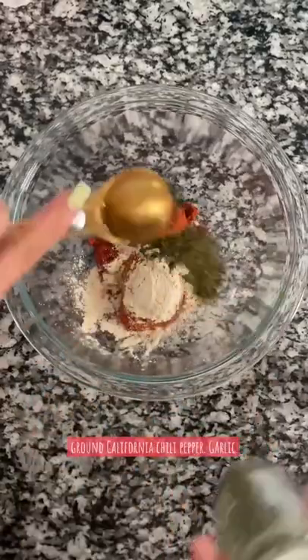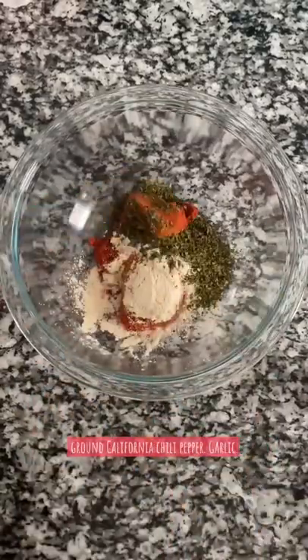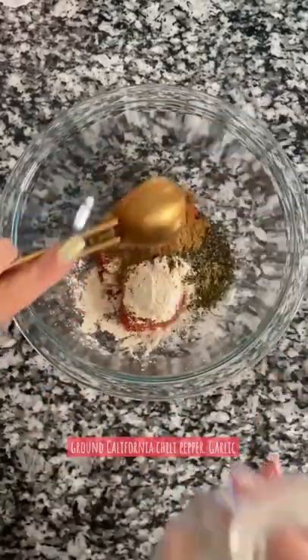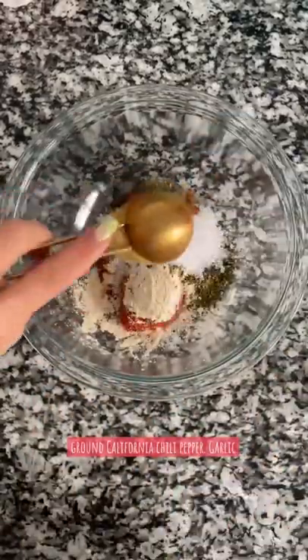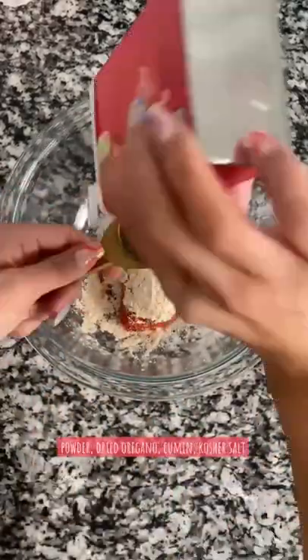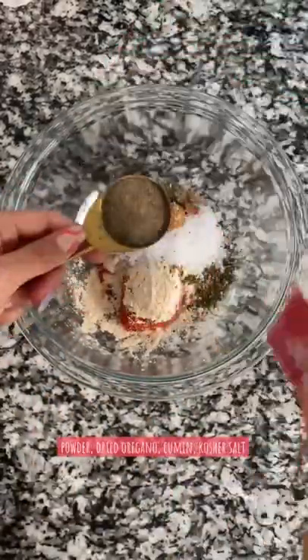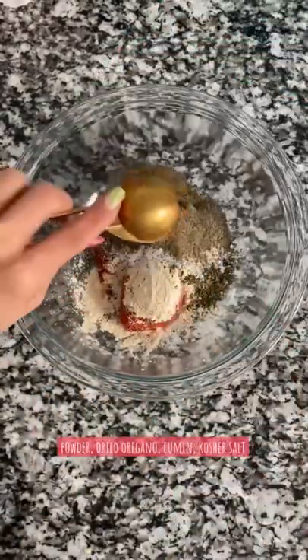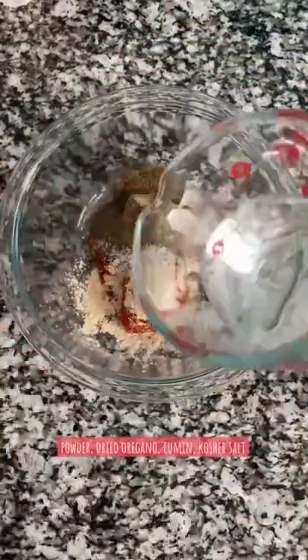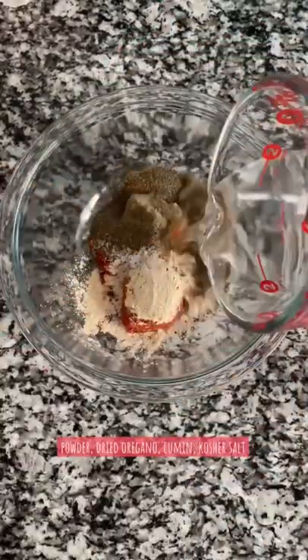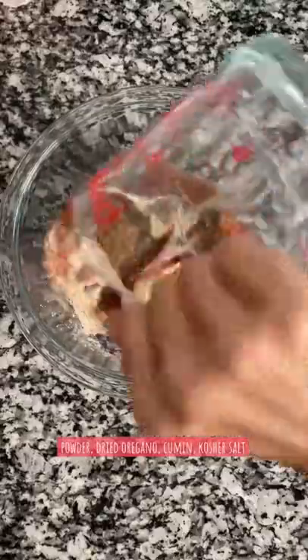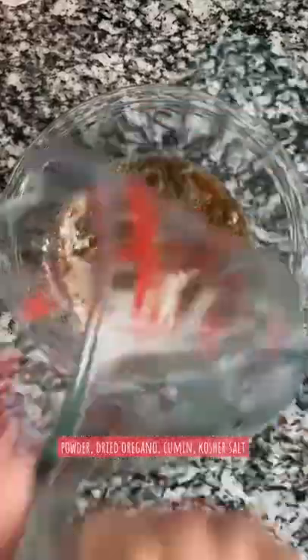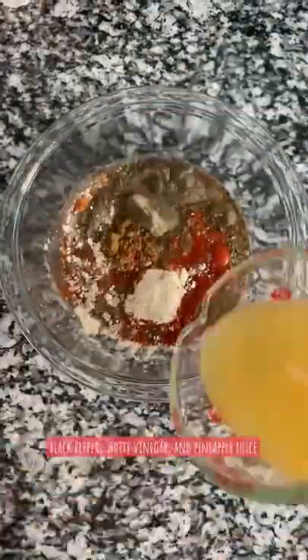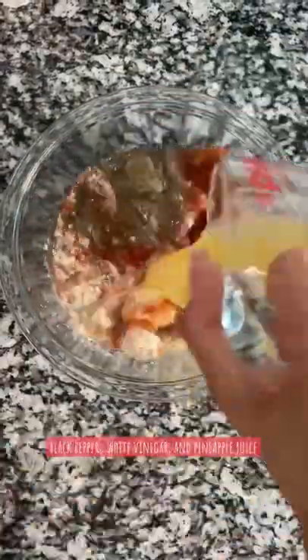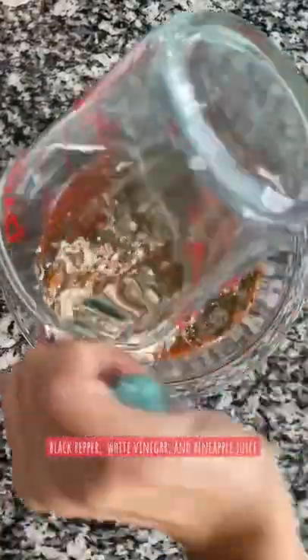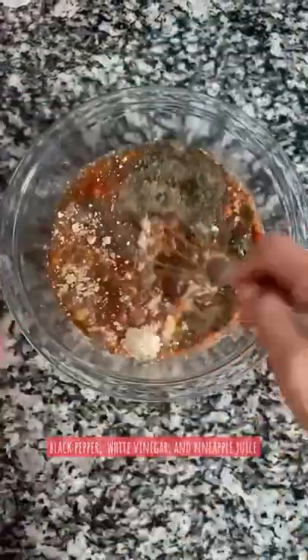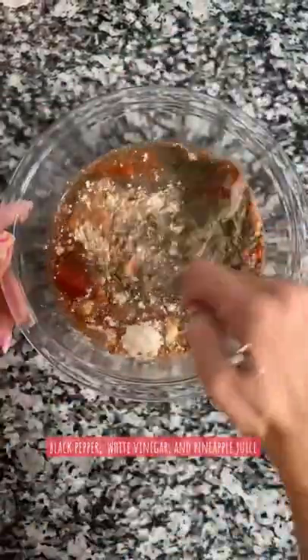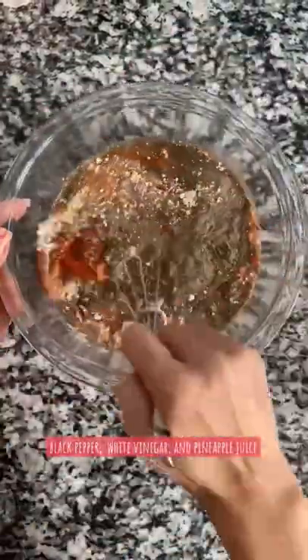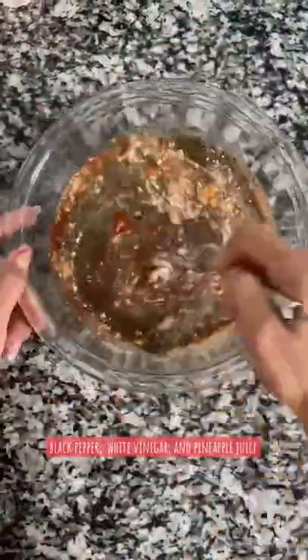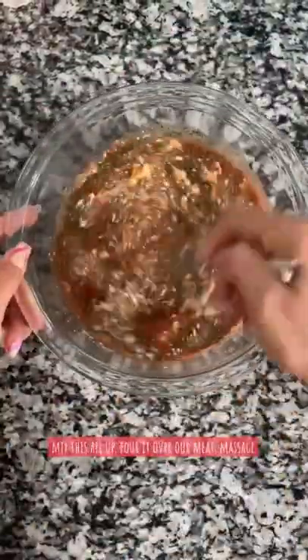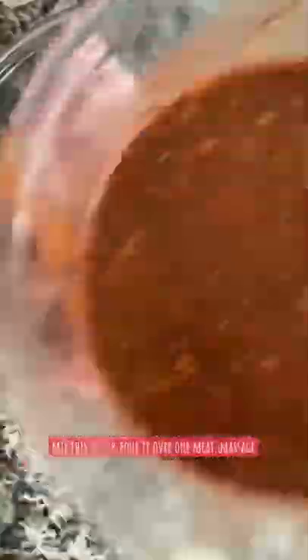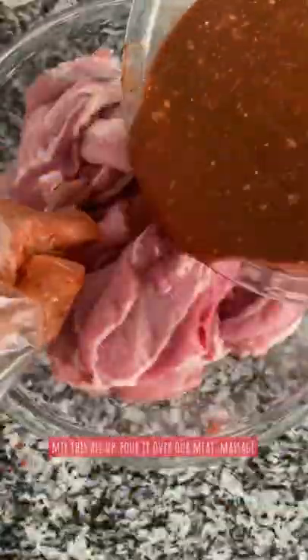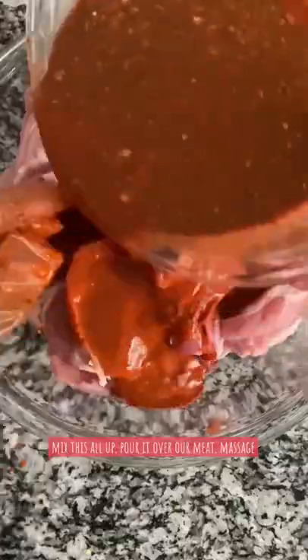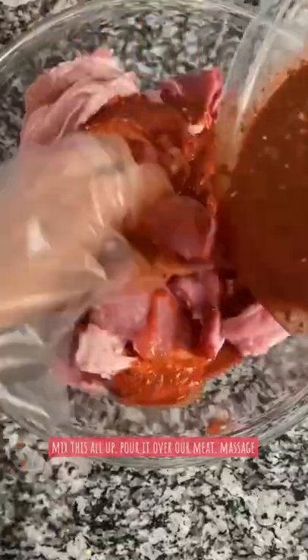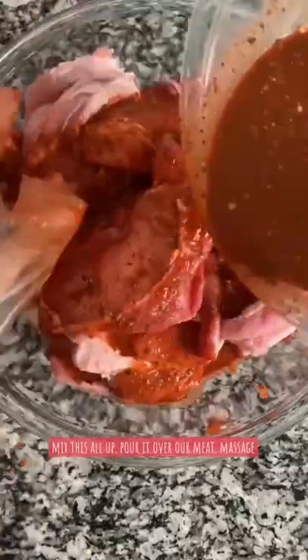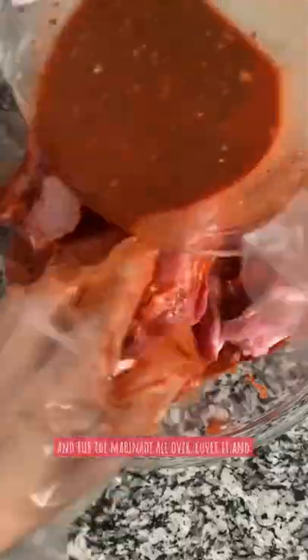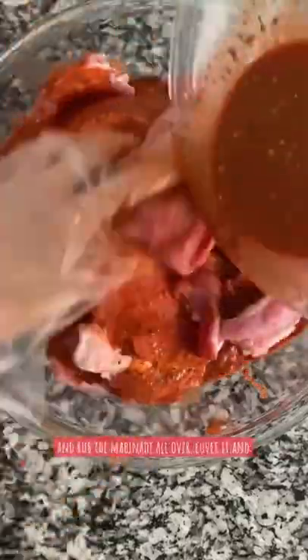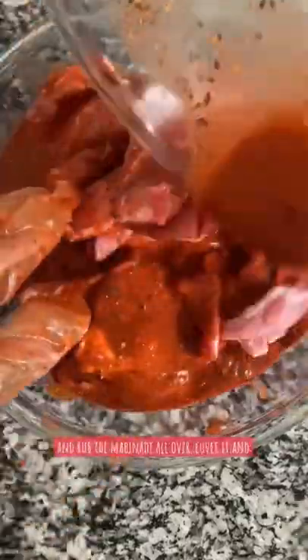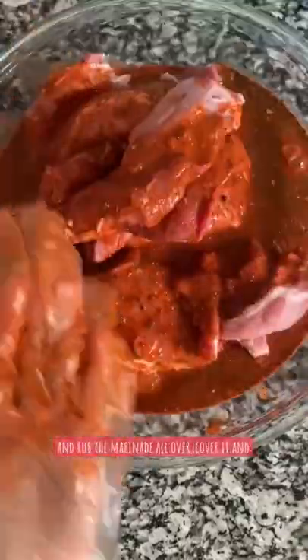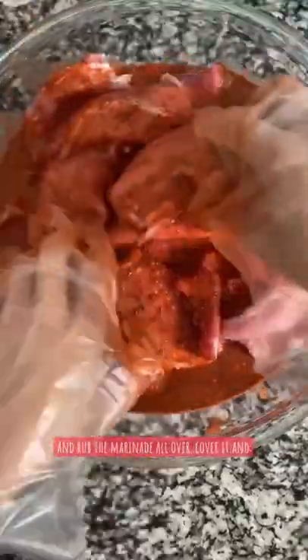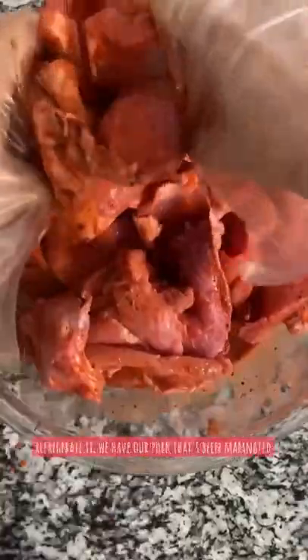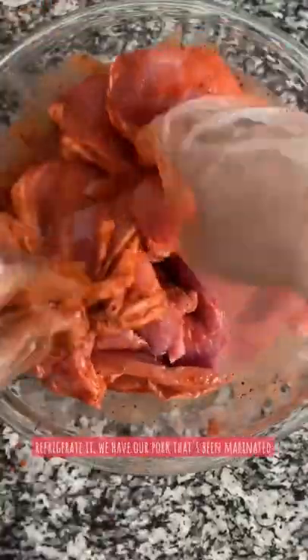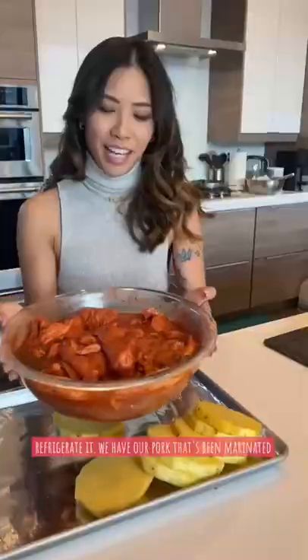White vinegar, pineapple juice — mix this all up, pour it over our meat, massage and rub the marinade all over, cover it and refrigerate.